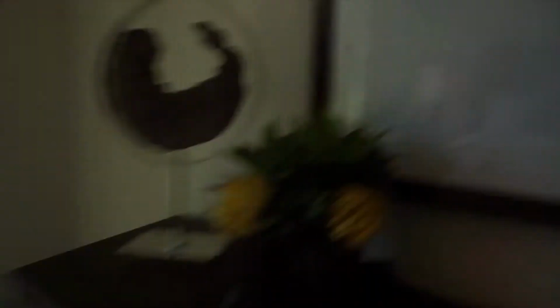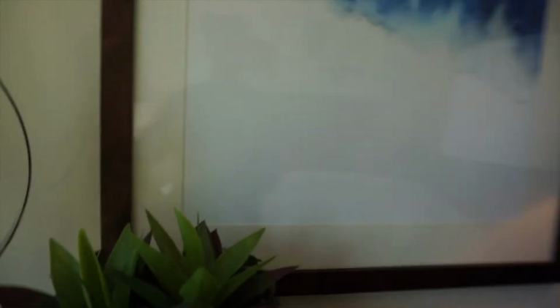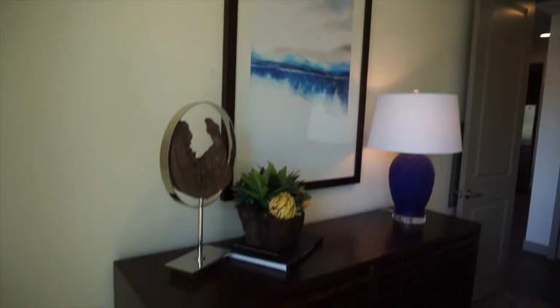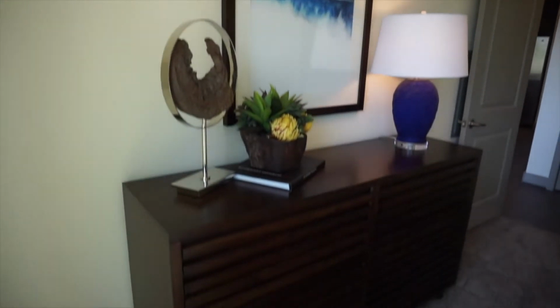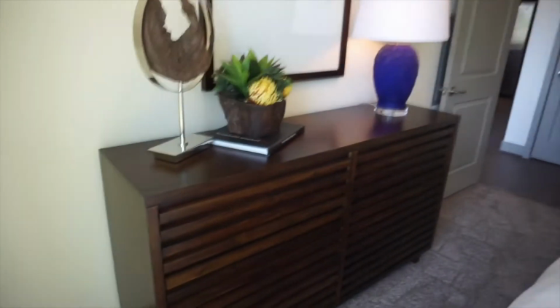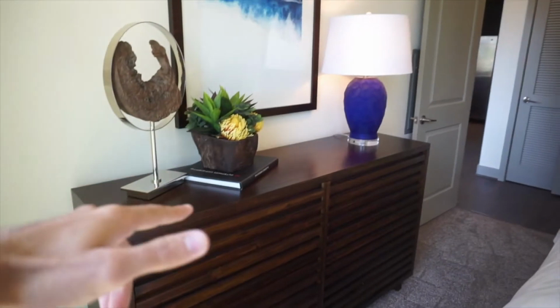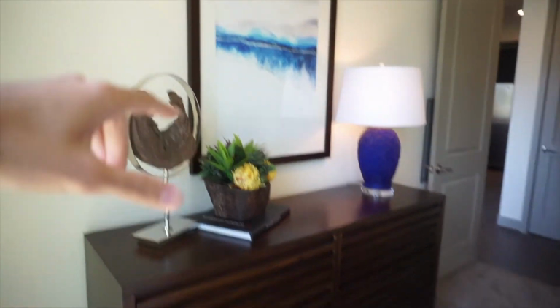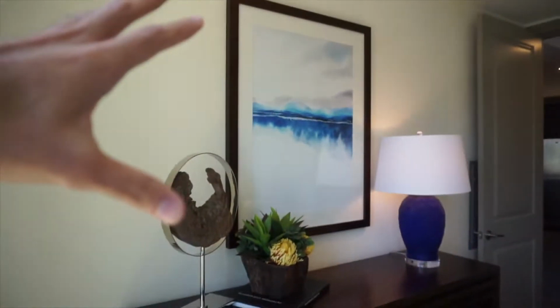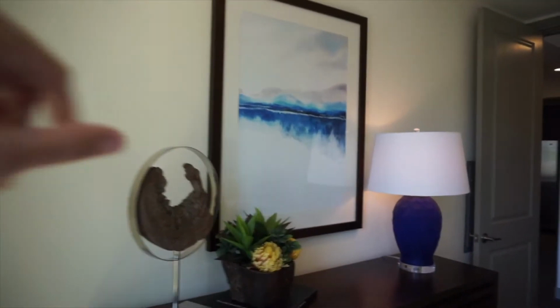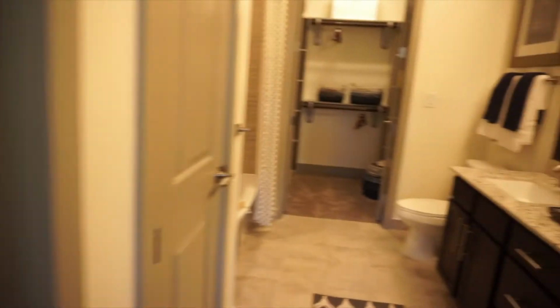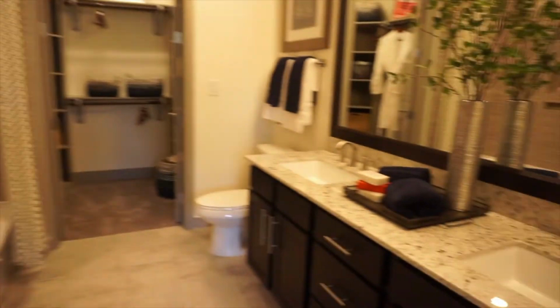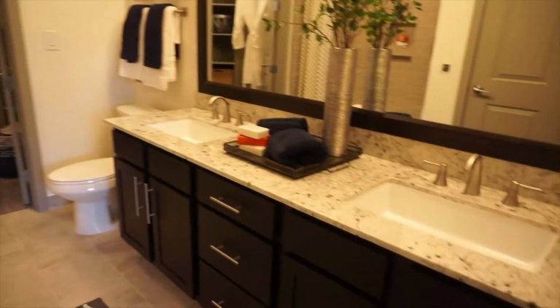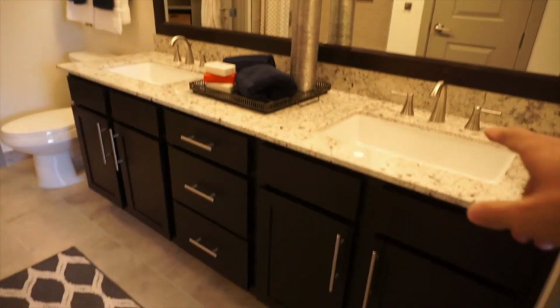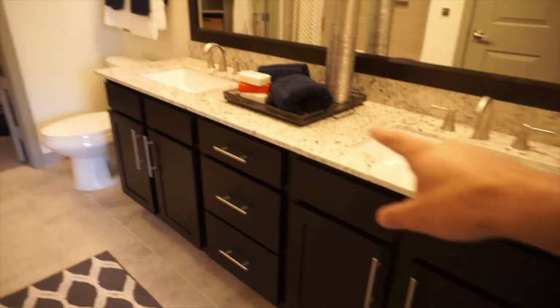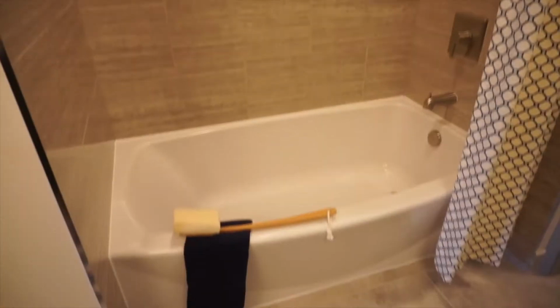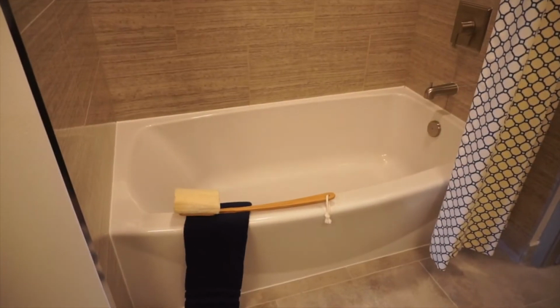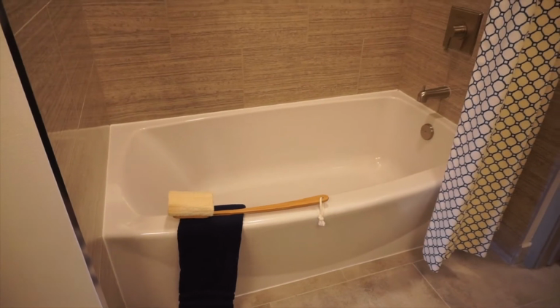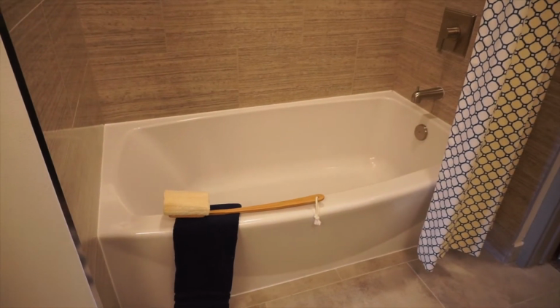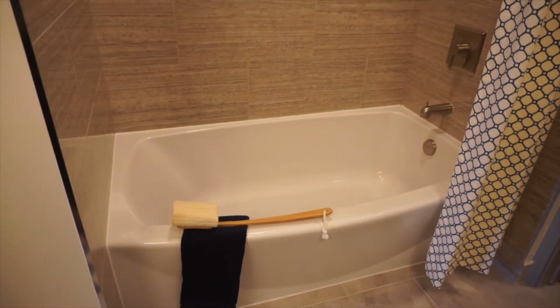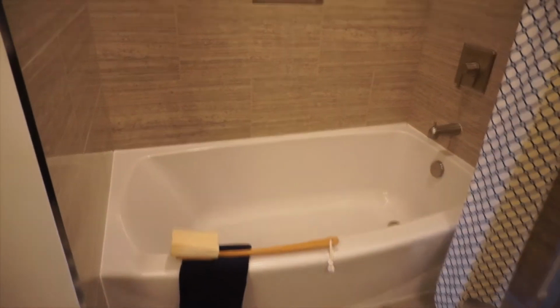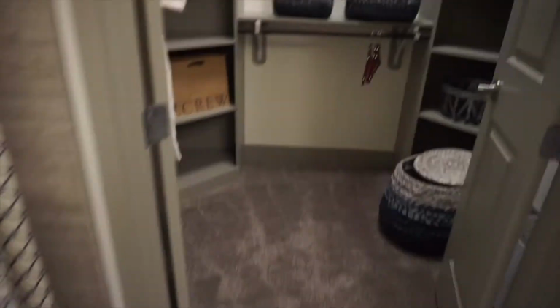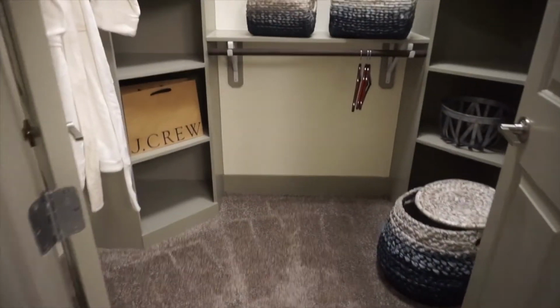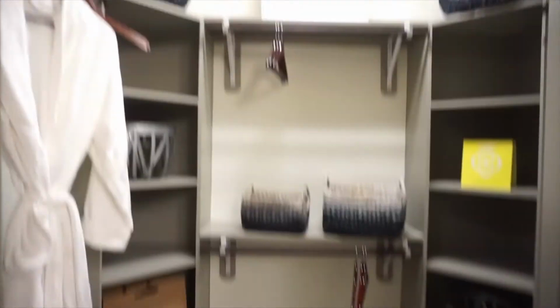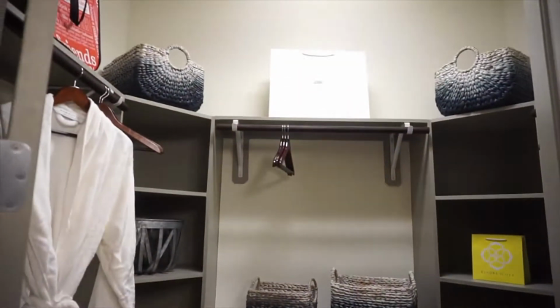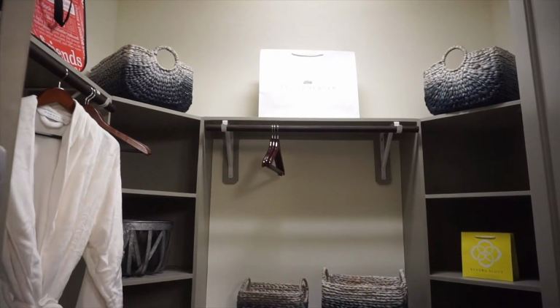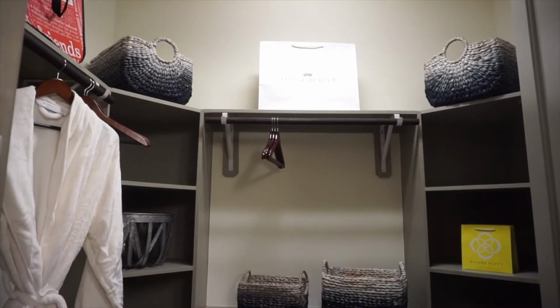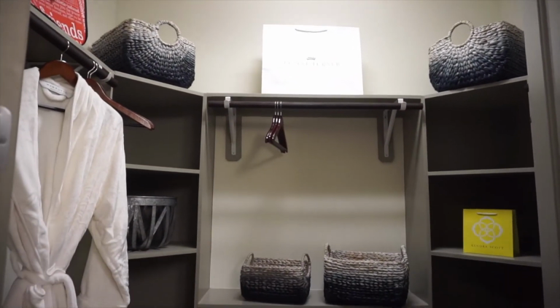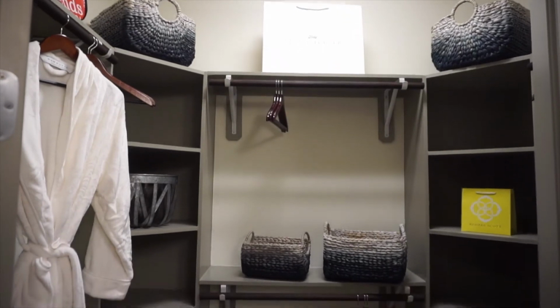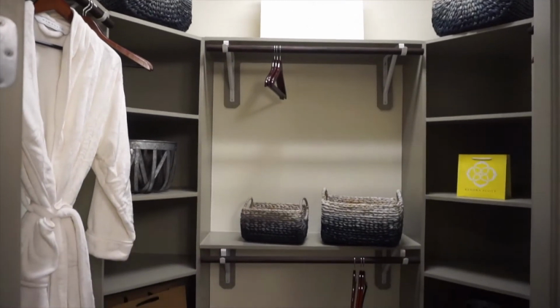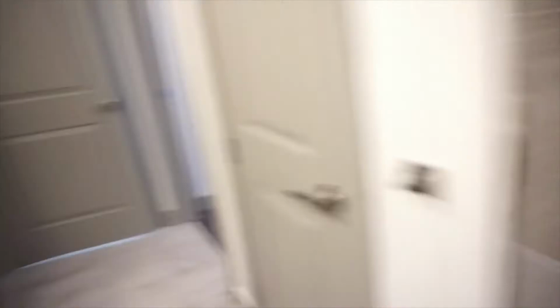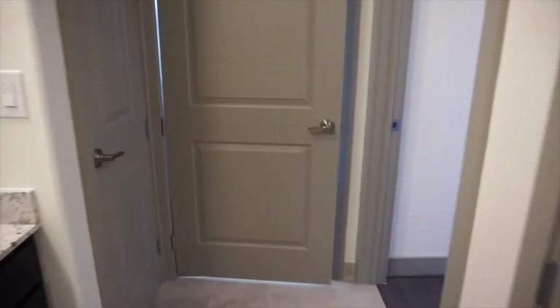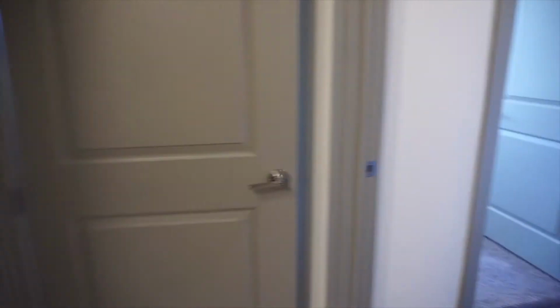You're also gonna have space for a dresser as well as a TV. In the bathroom, you're gonna find double sinks and a pretty good-sized bathtub for a bubble bath. And for the closet, we got you covered — look at this closet! Alright, let's get on out of here.